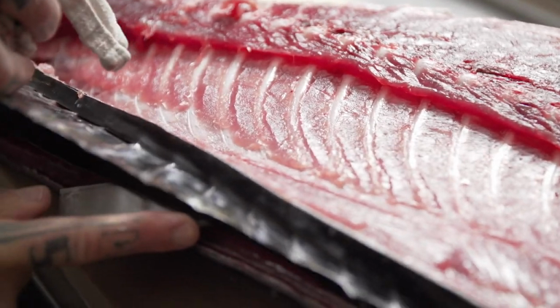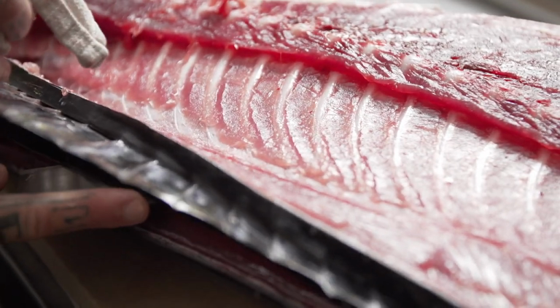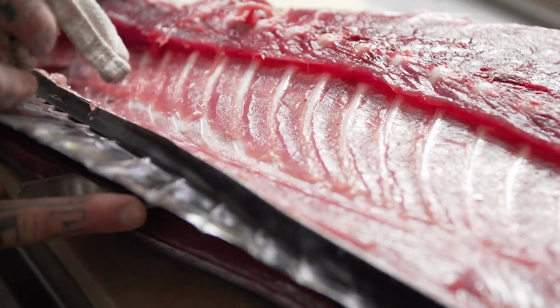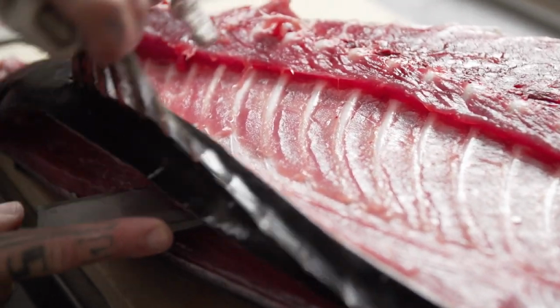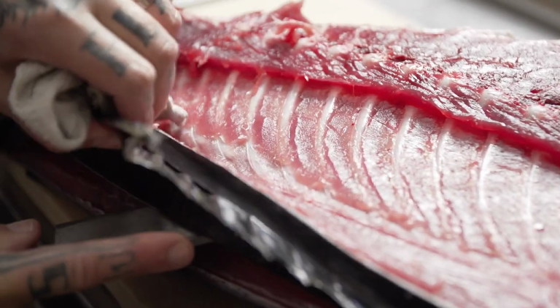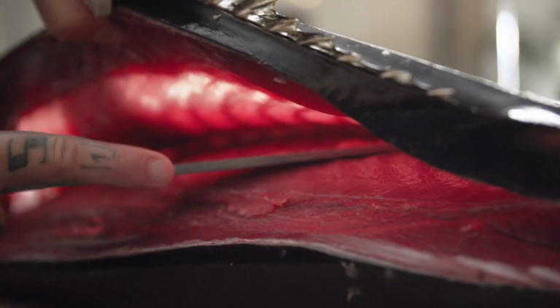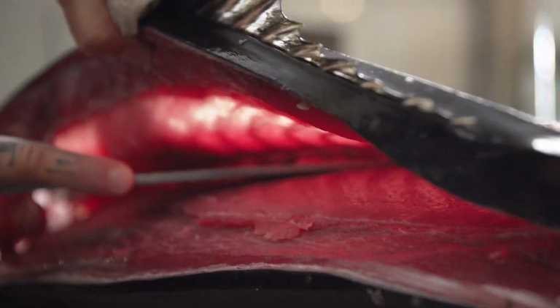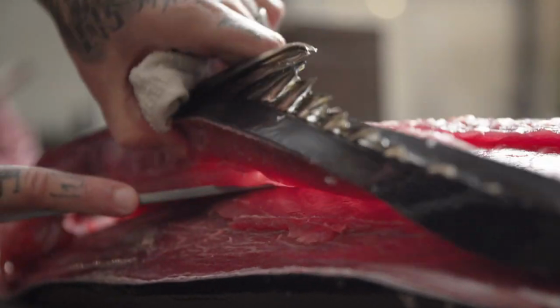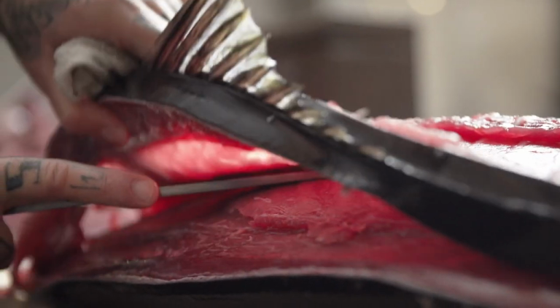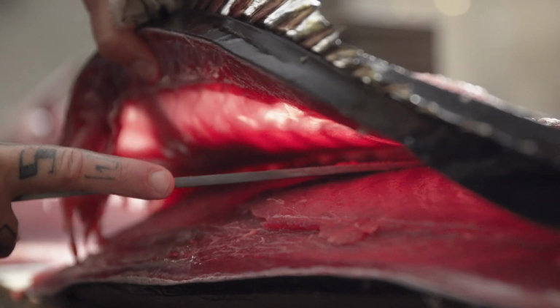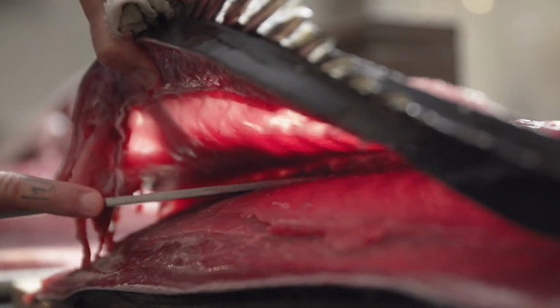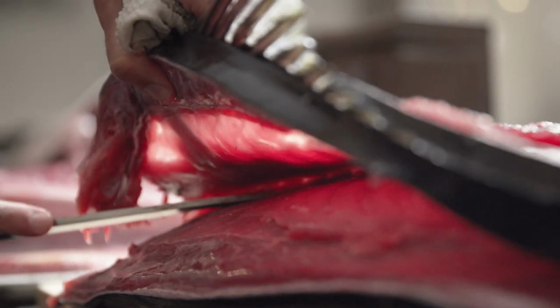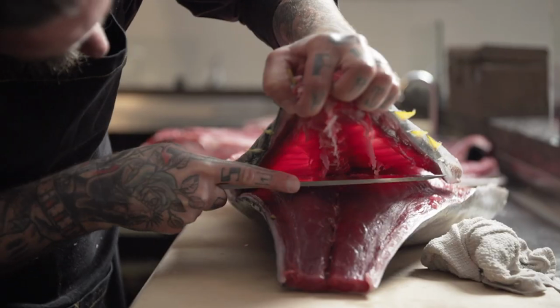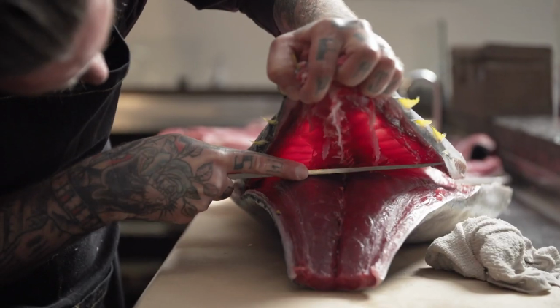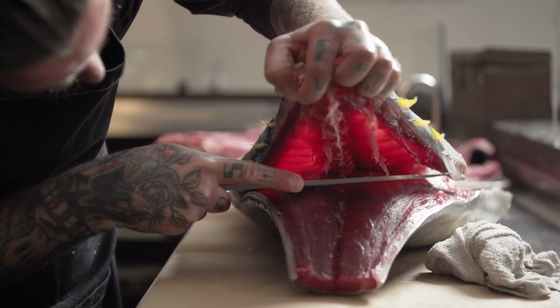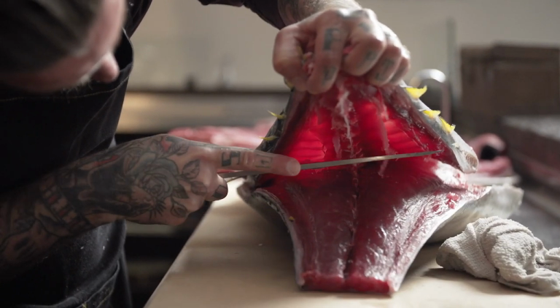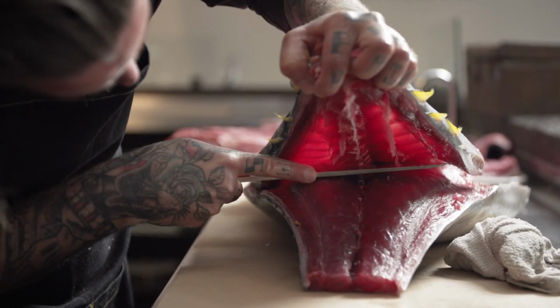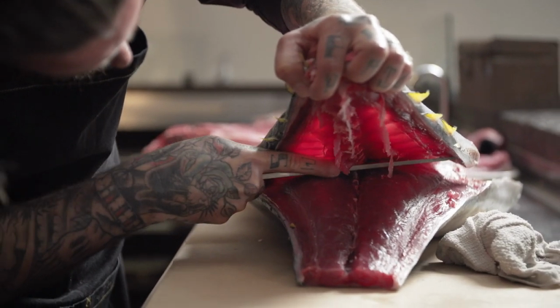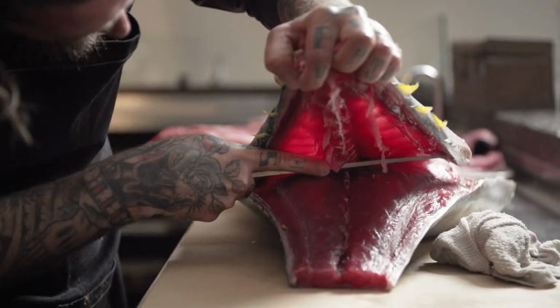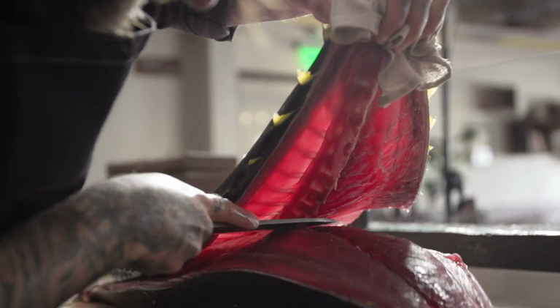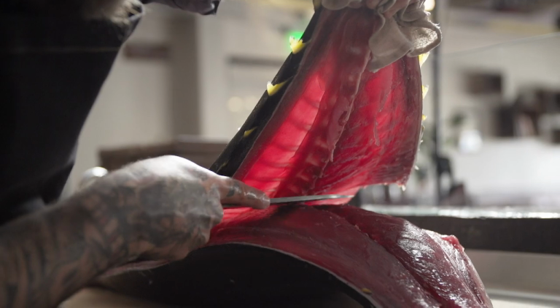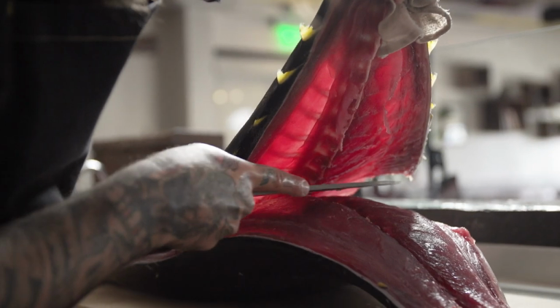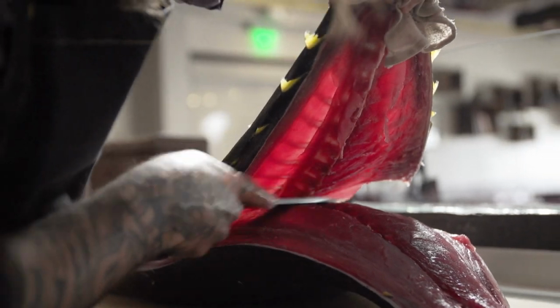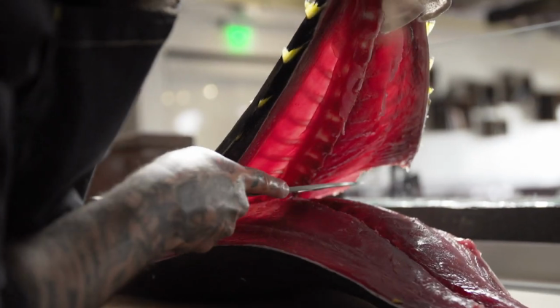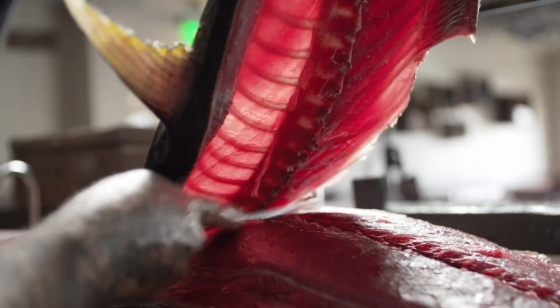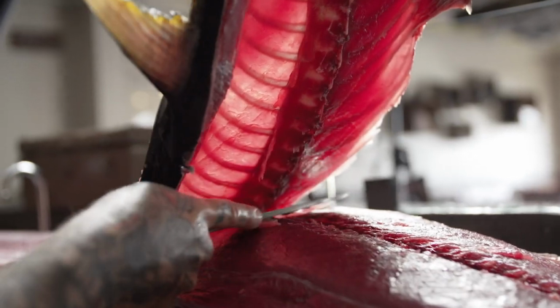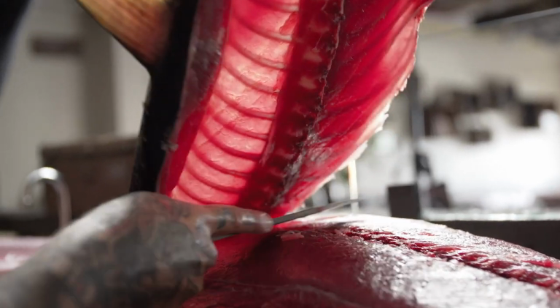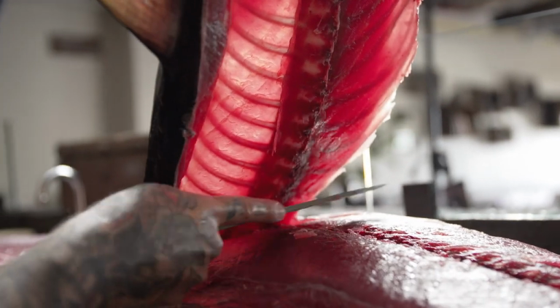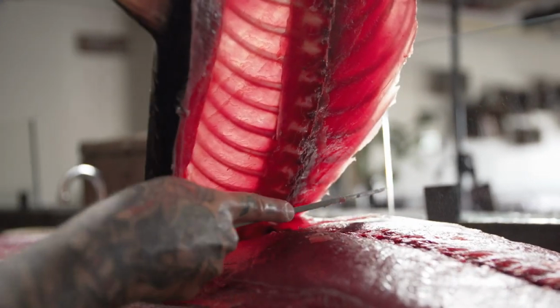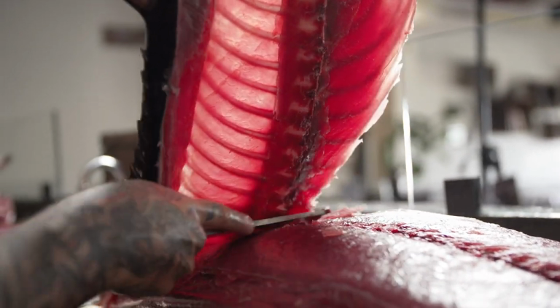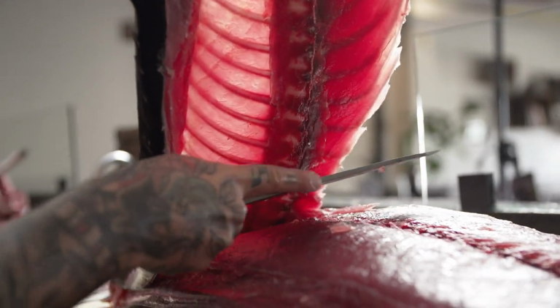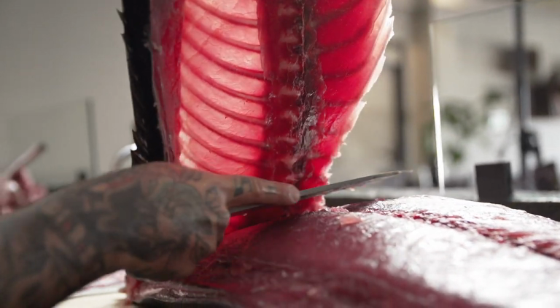The cage of the tuna has a lot more really cool pieces to eat. This is one of my favorite parts of the fish, and one that's super underutilized. You can scrape off the sashimi meat that's touching the bones.